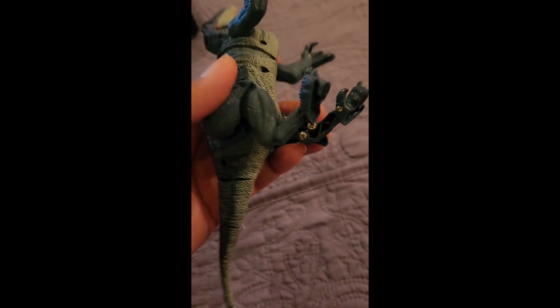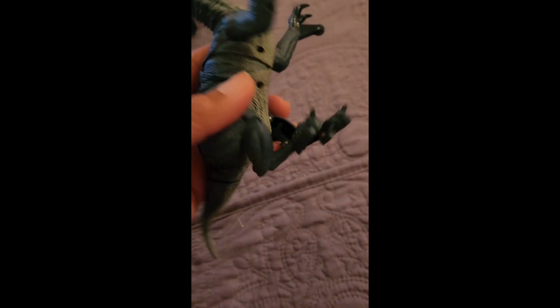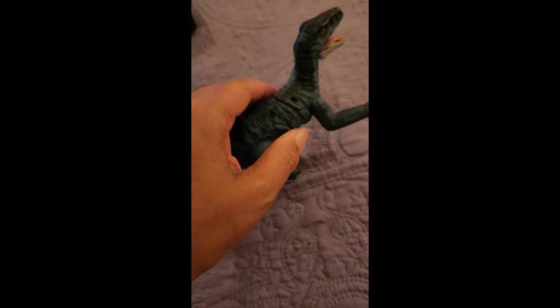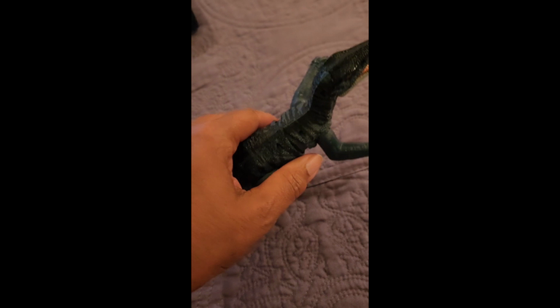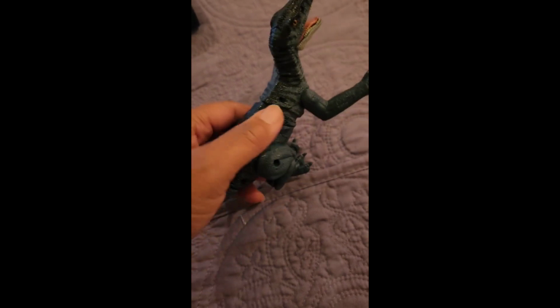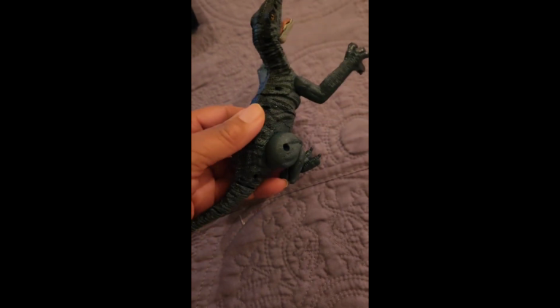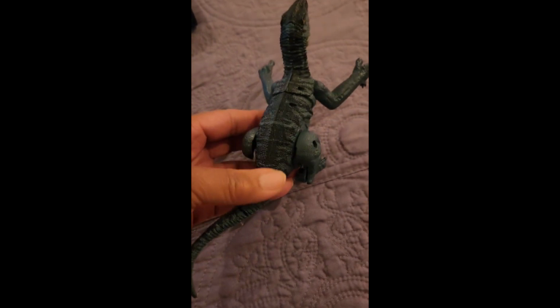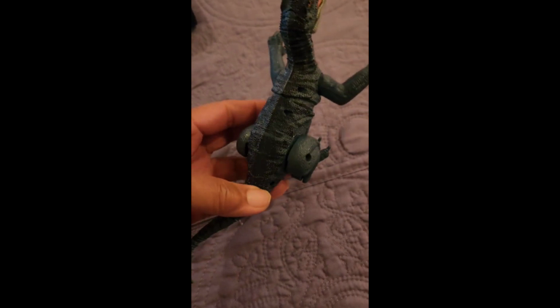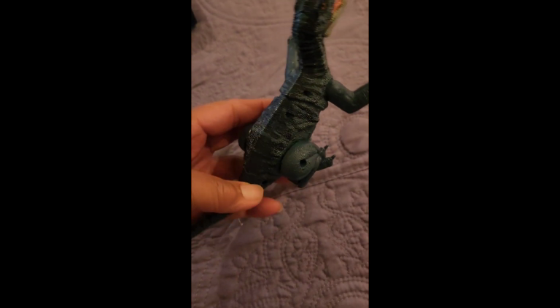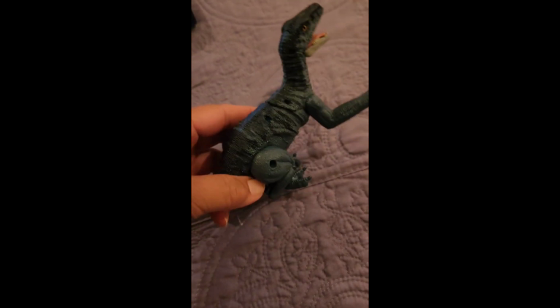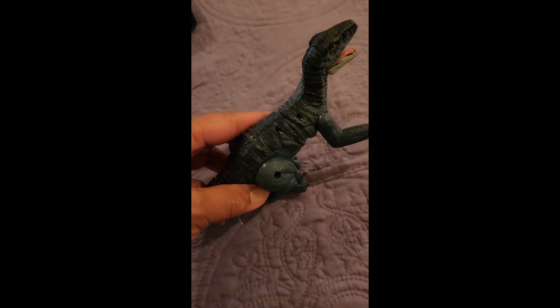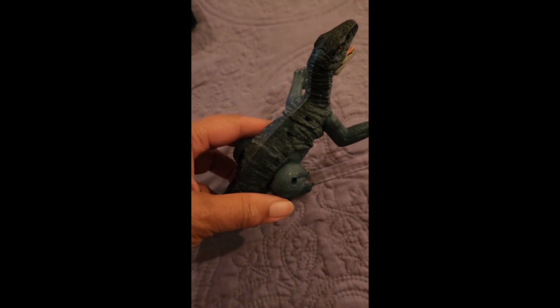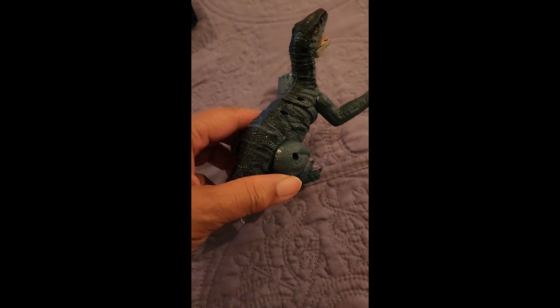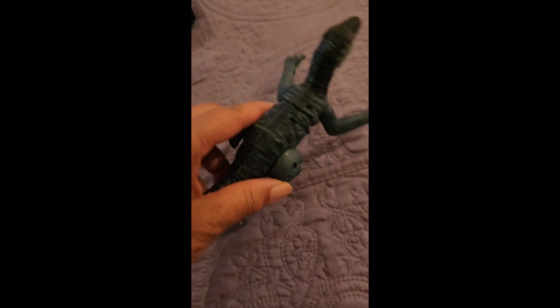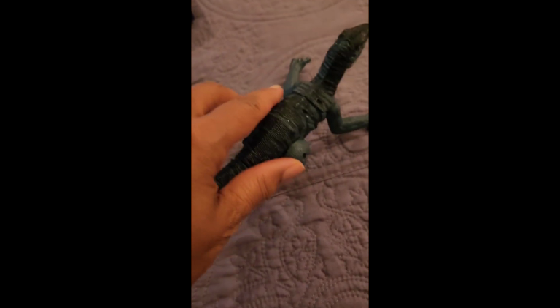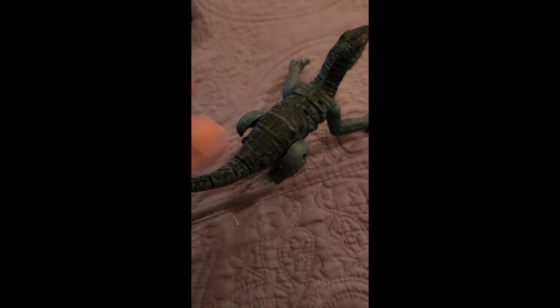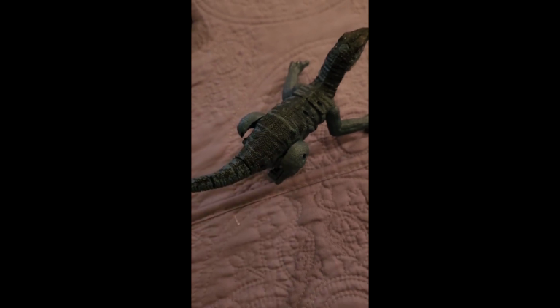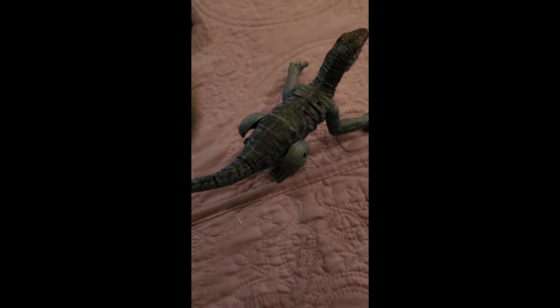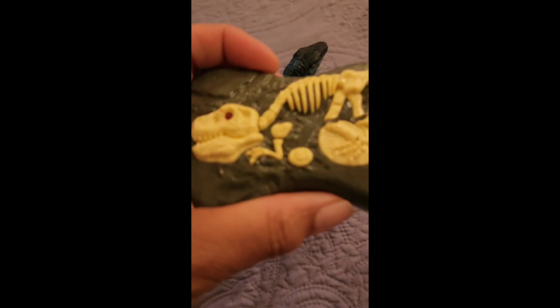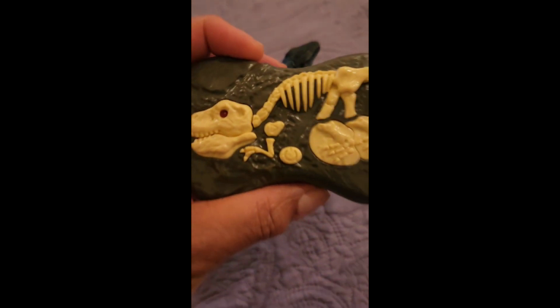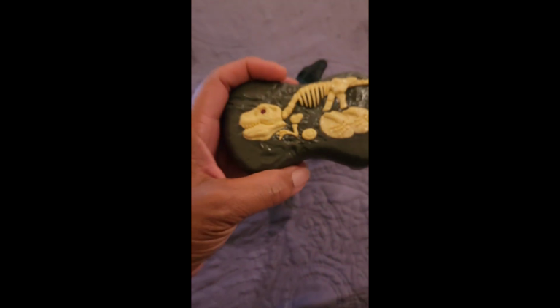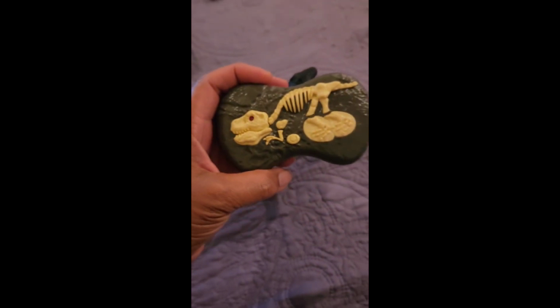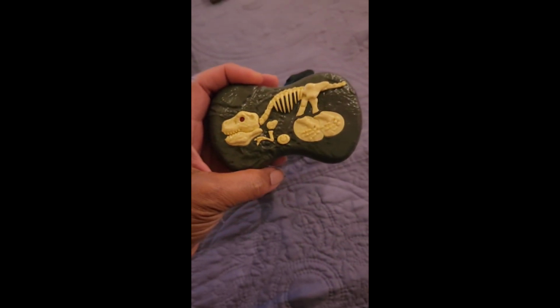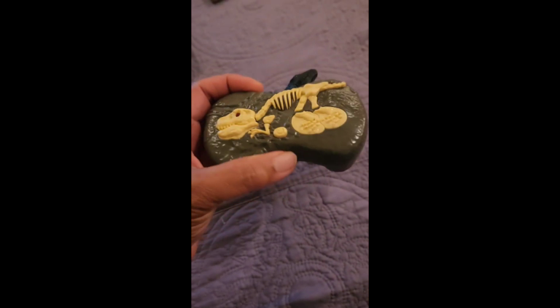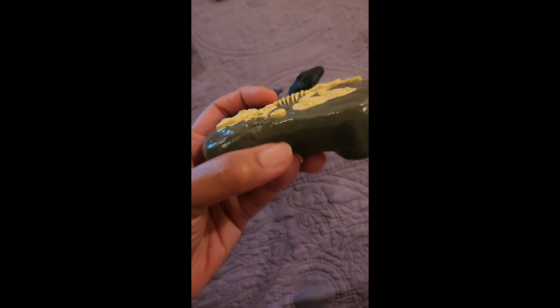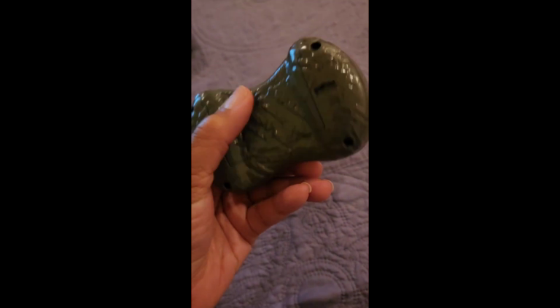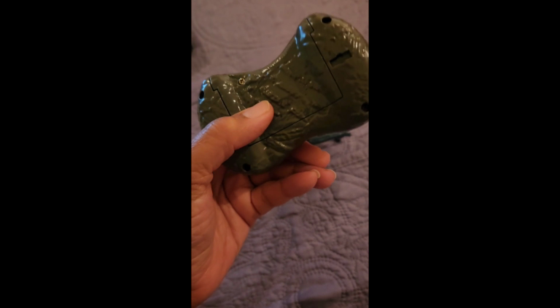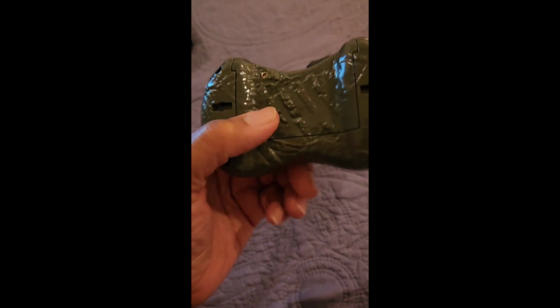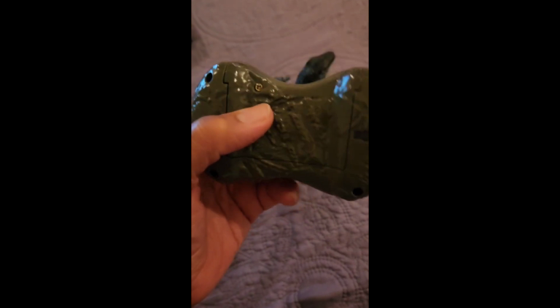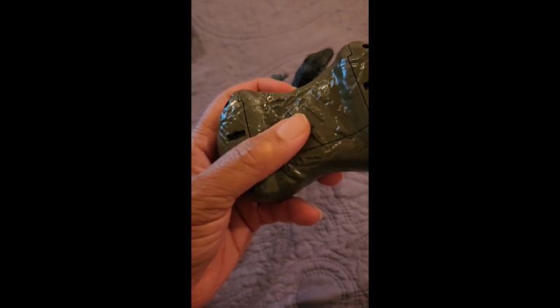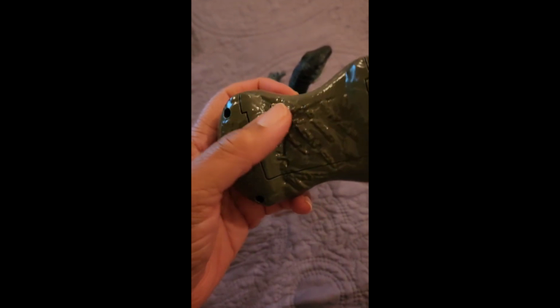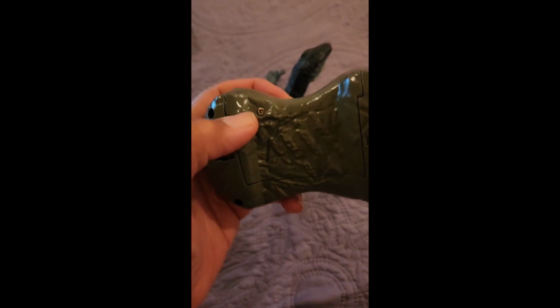It's easy to put together. When you get it out of the box, you have to connect the arms together on both sides. It is chargeable, so you have to charge it up for it to work.